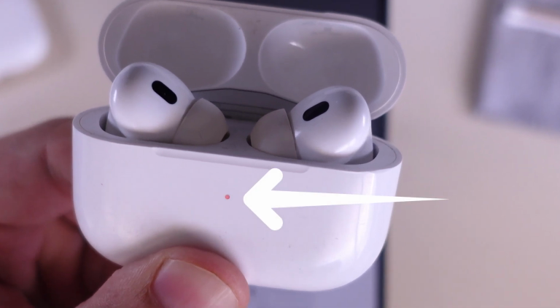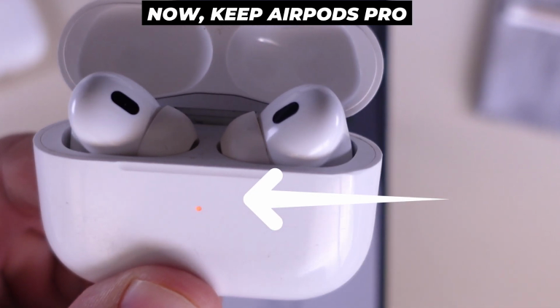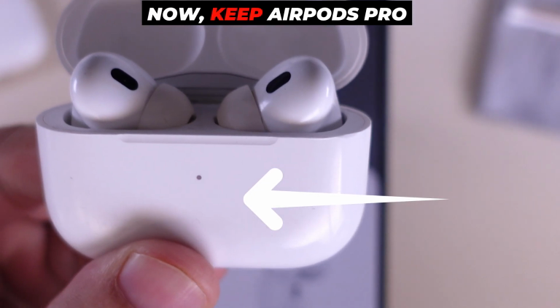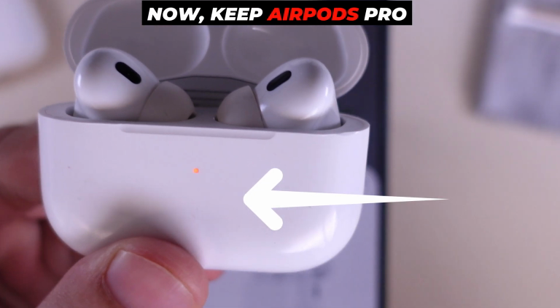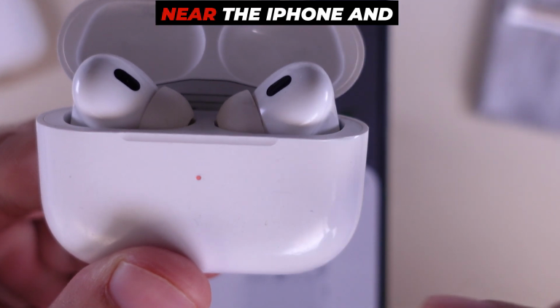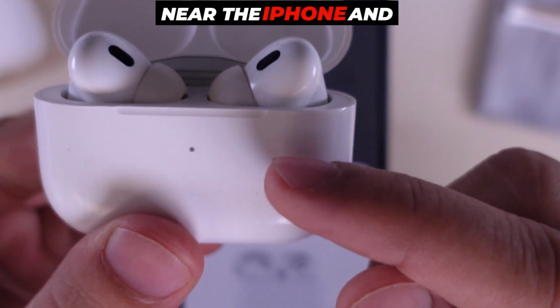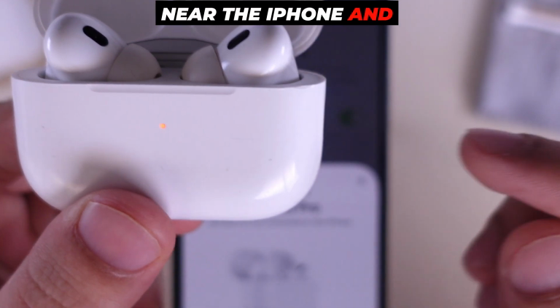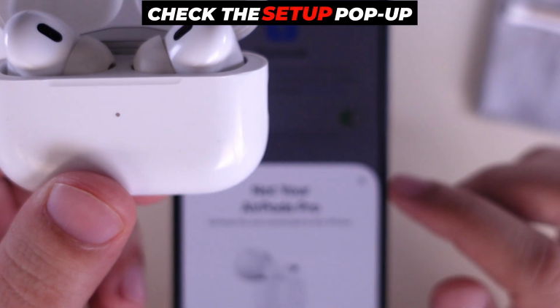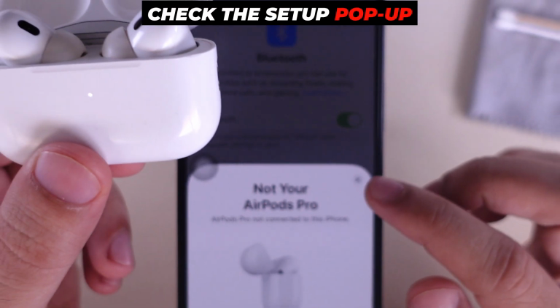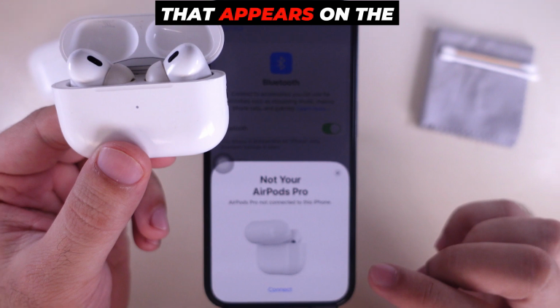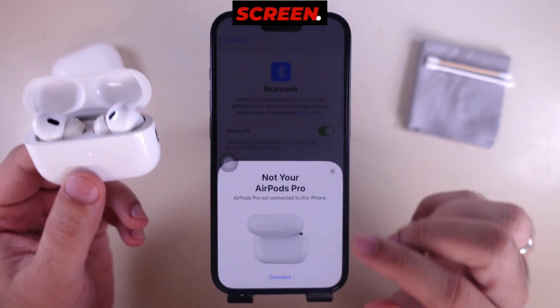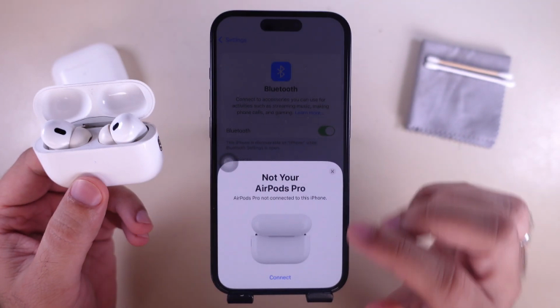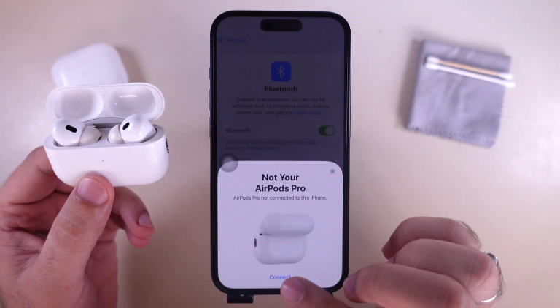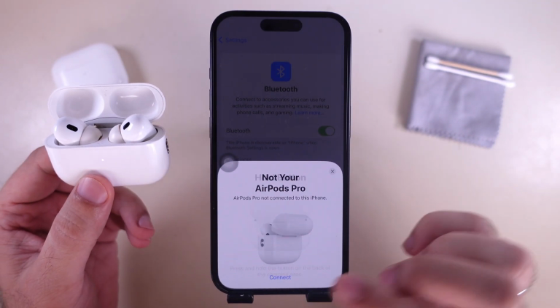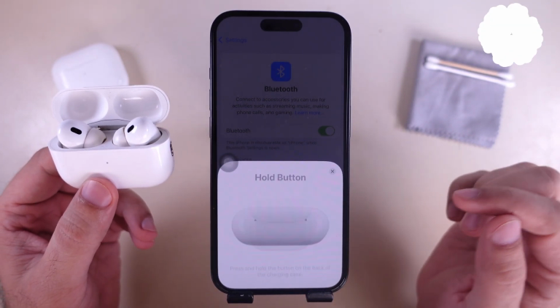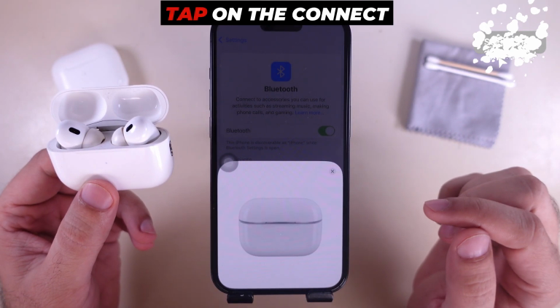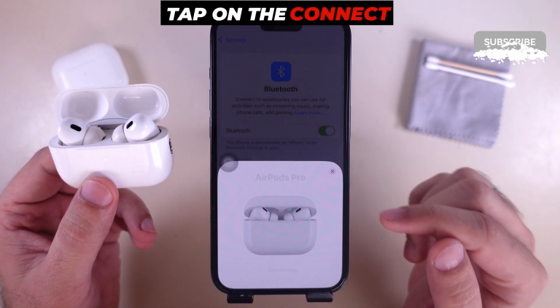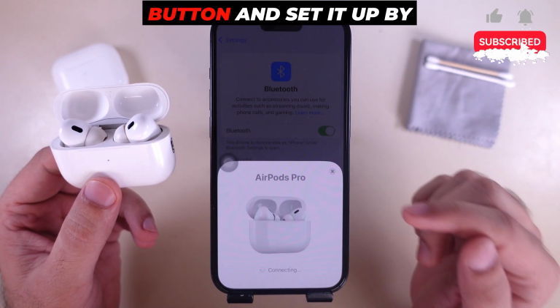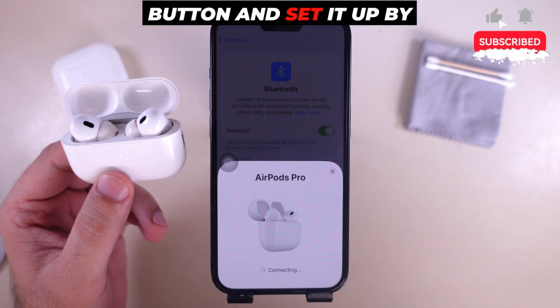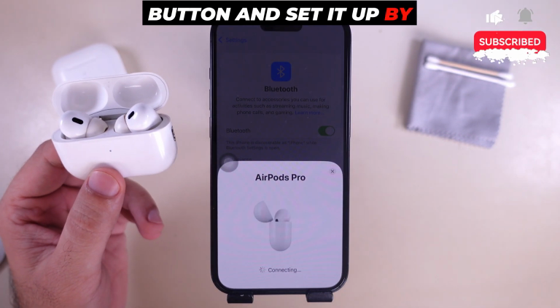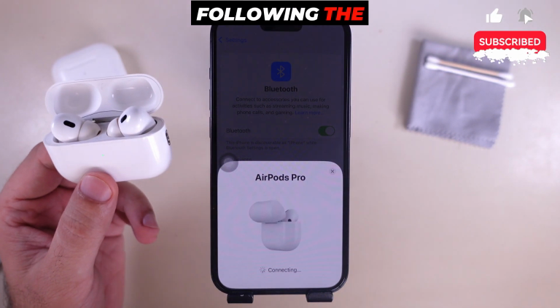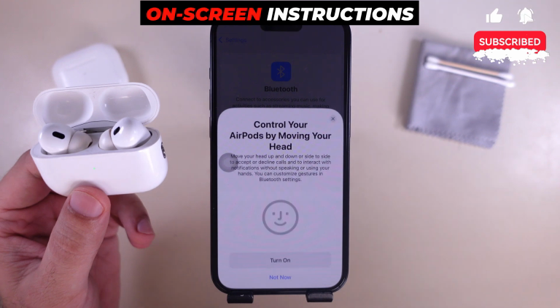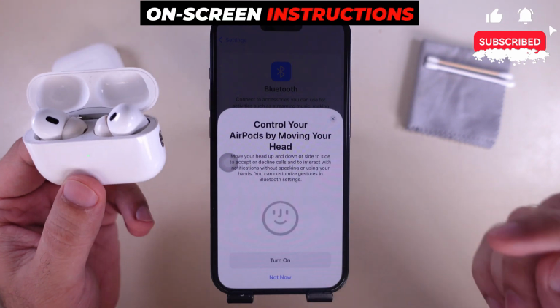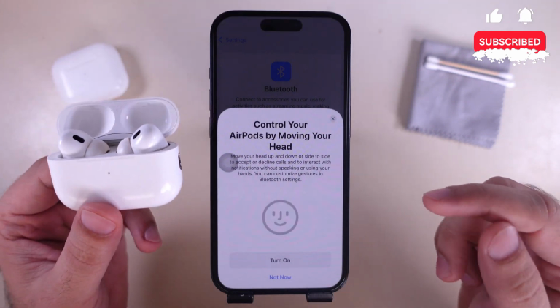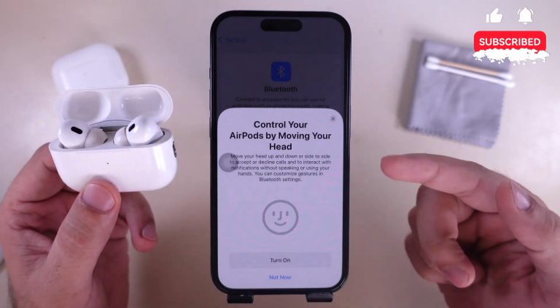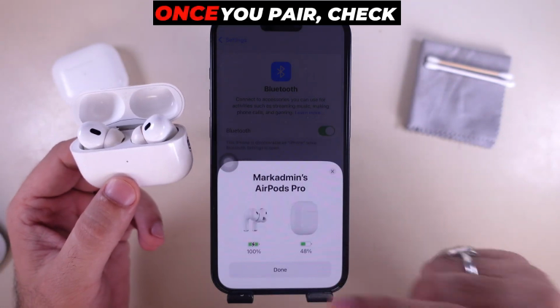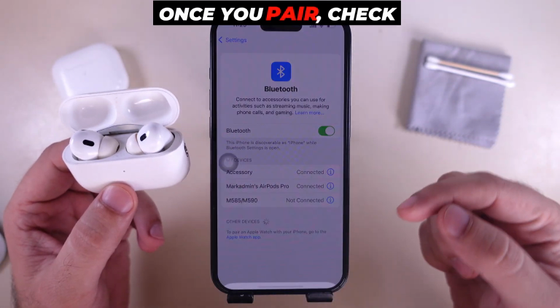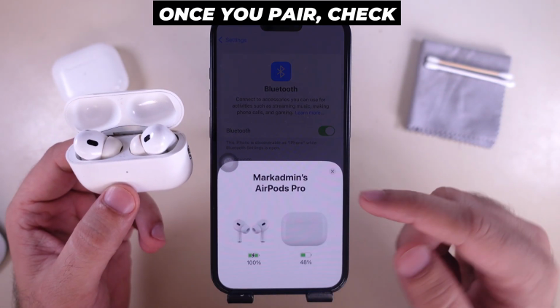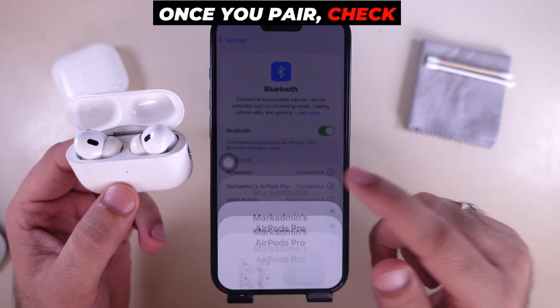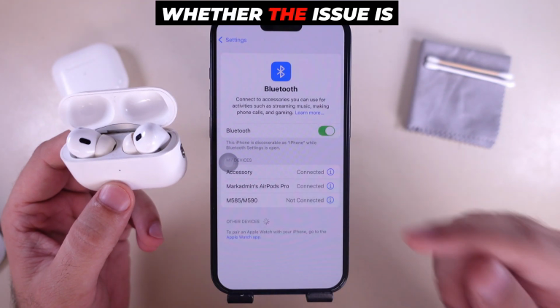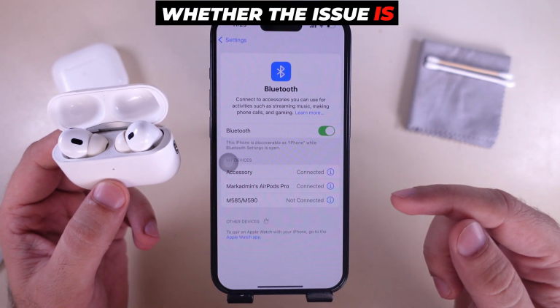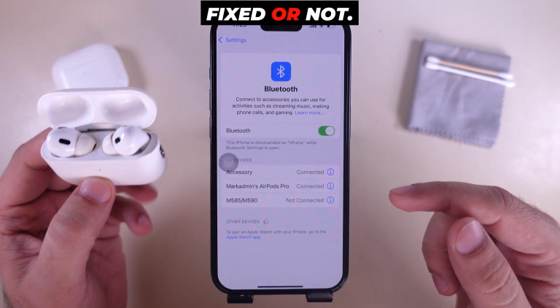Now keep the AirPods Pro near your iPhone and check for the setup pop-up that appears on the screen. Tap the Connect button and set it up by following the on-screen instructions. Once paired, check whether the issue is fixed or not.